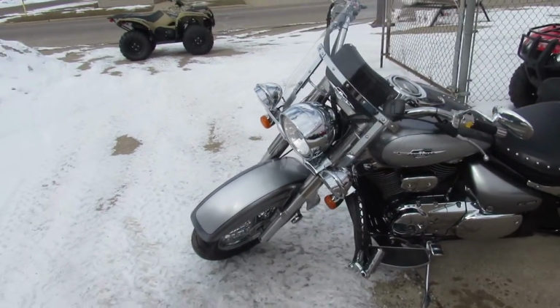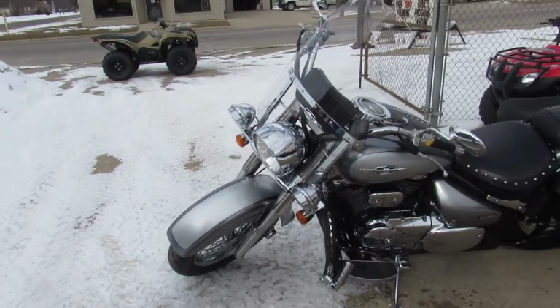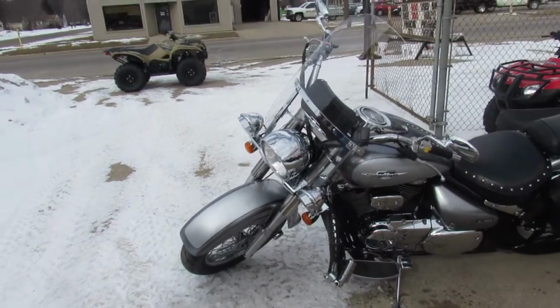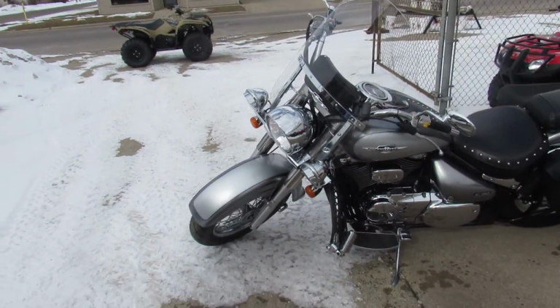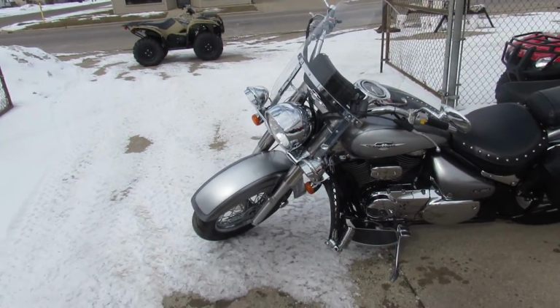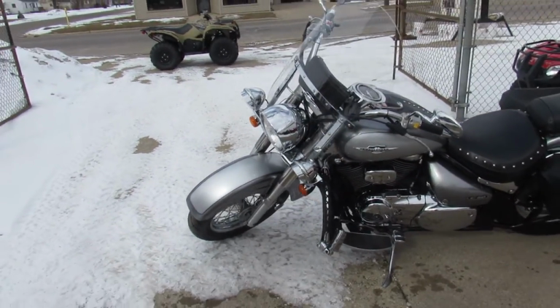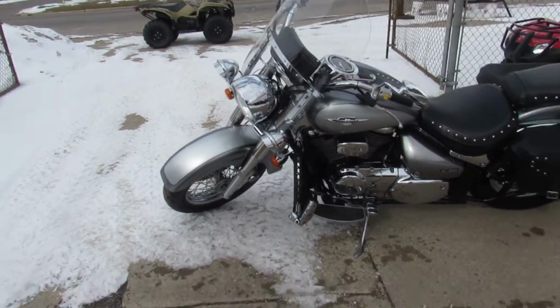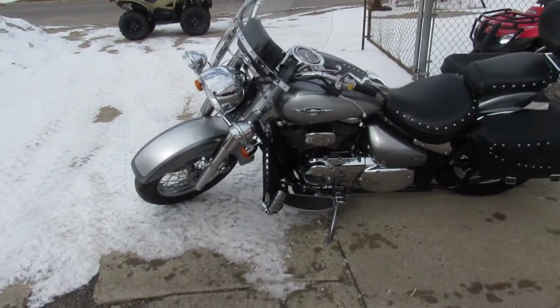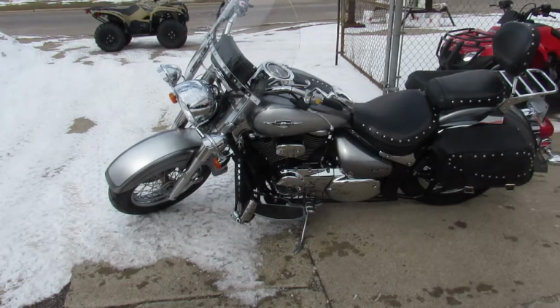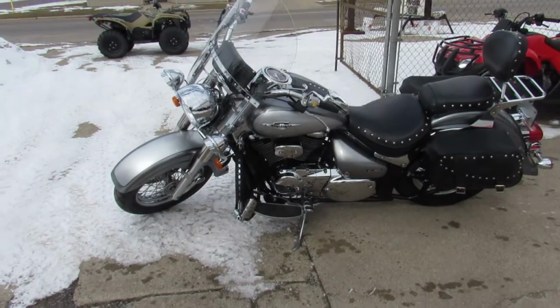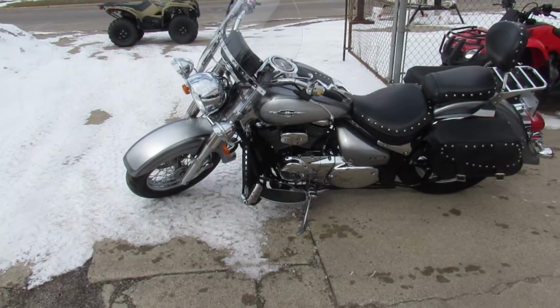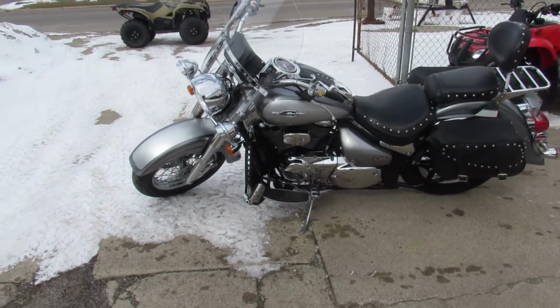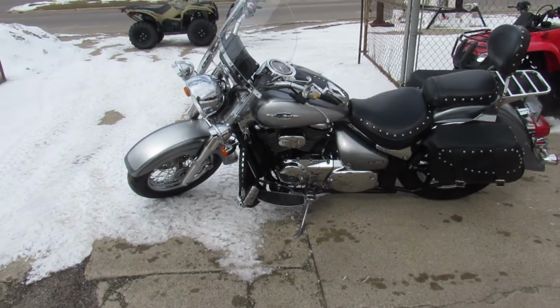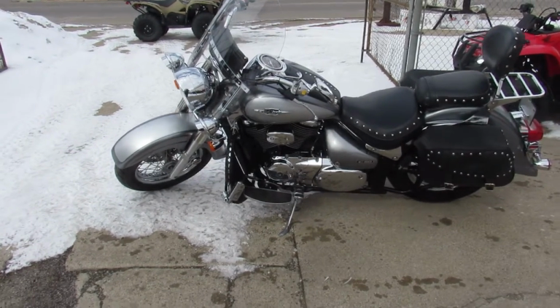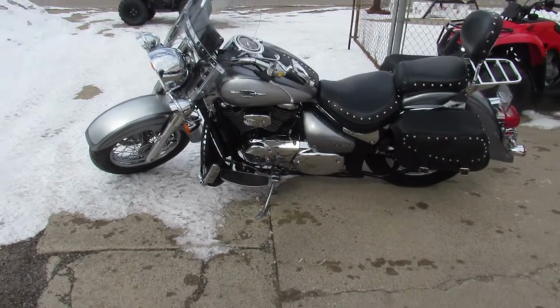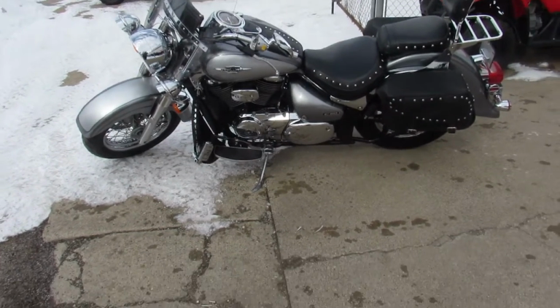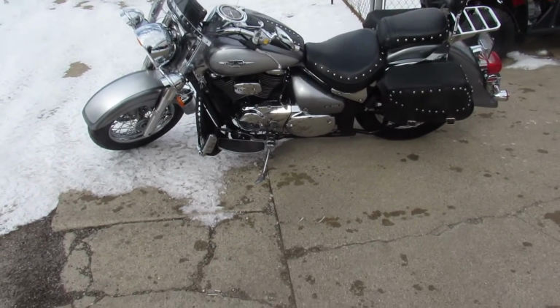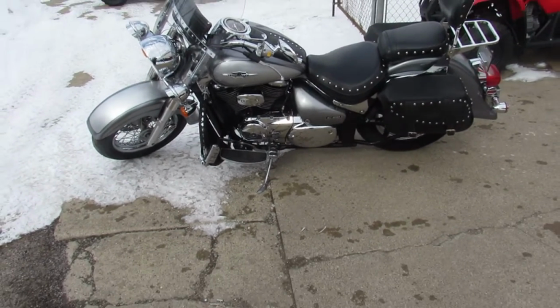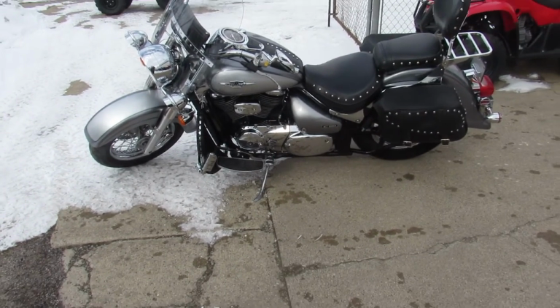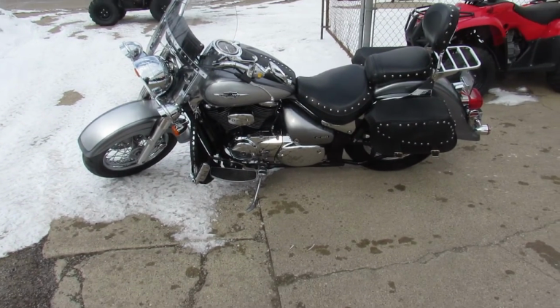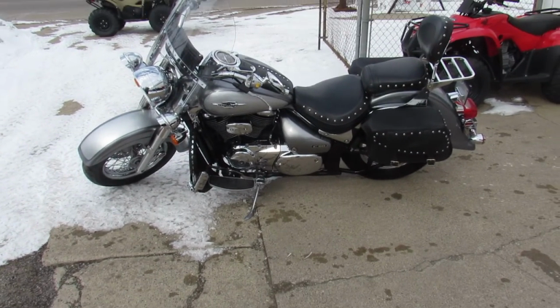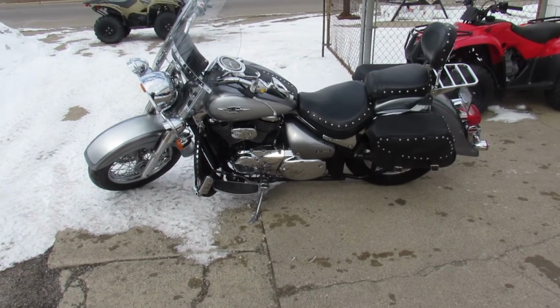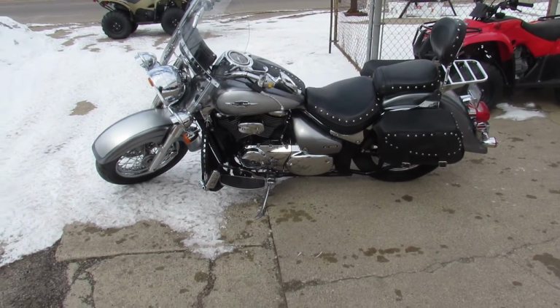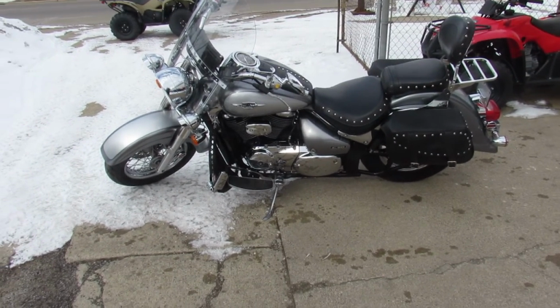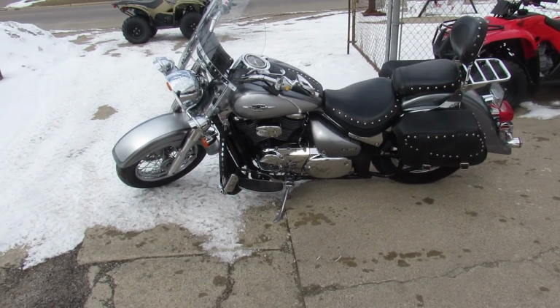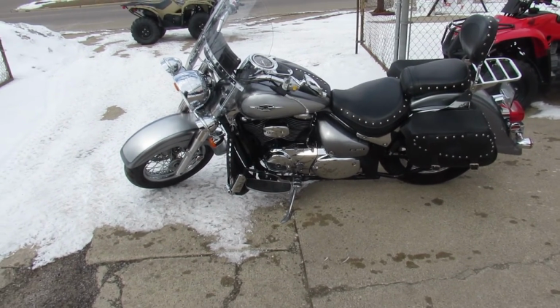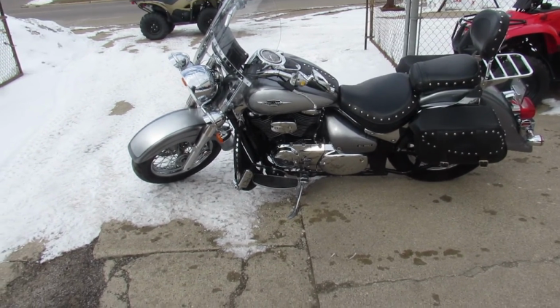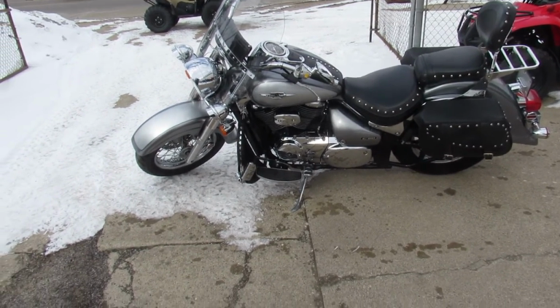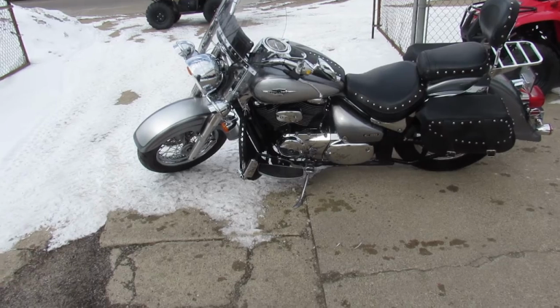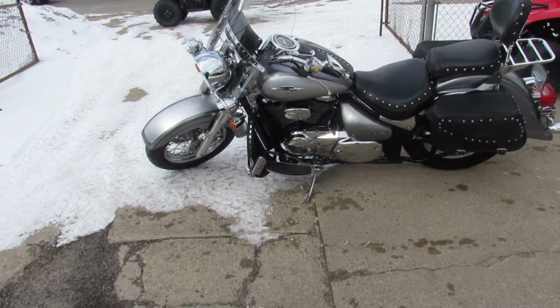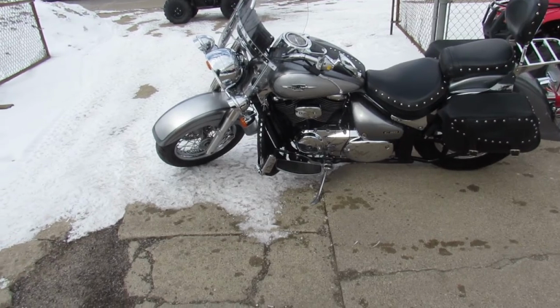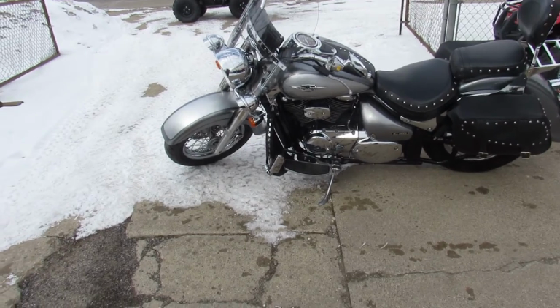saddlebags. It's got a backrest, luggage rack, dual Vance and Hines exhaust. Should sound great on the boulevard. Nice looking bike.